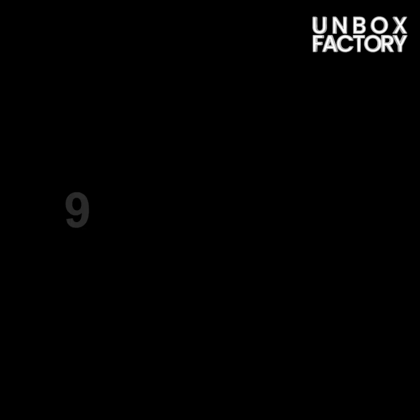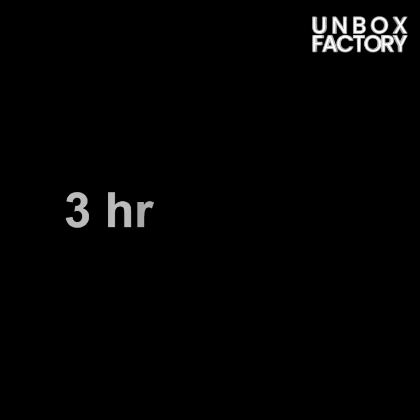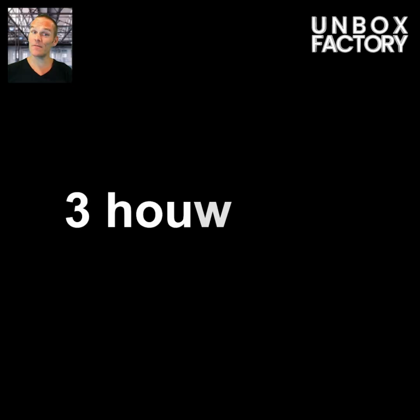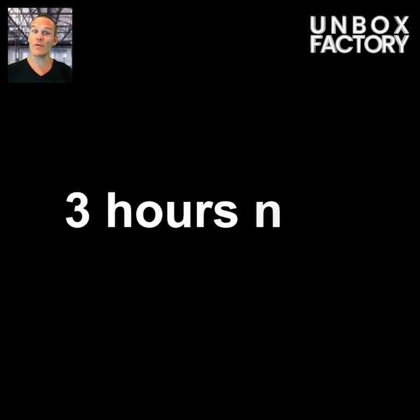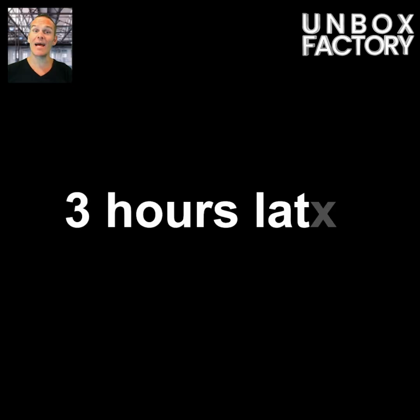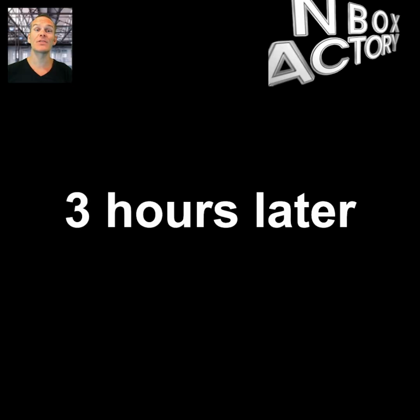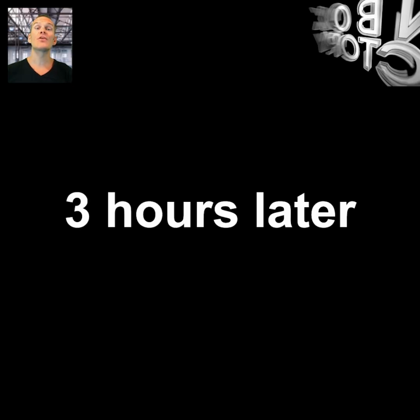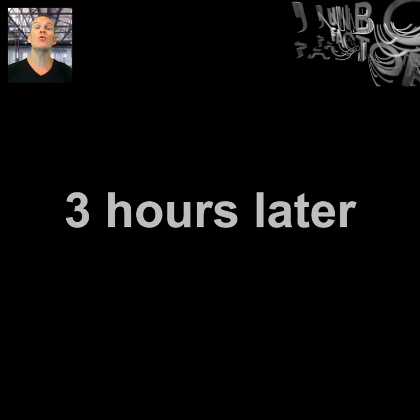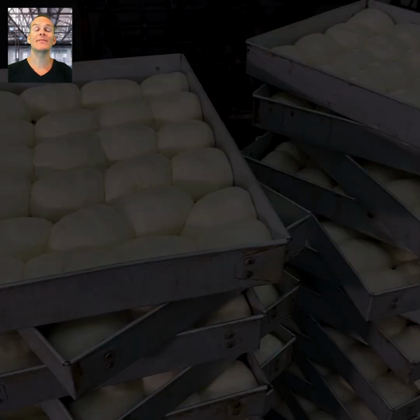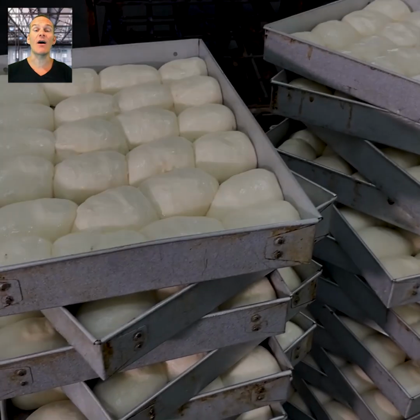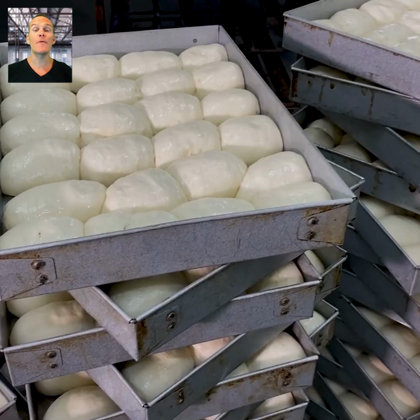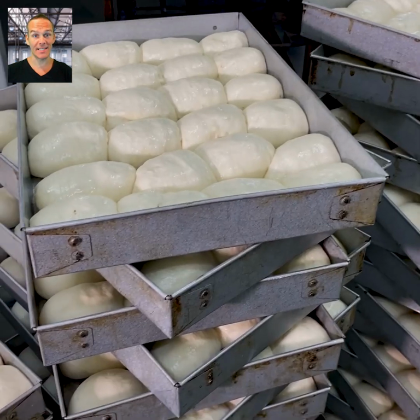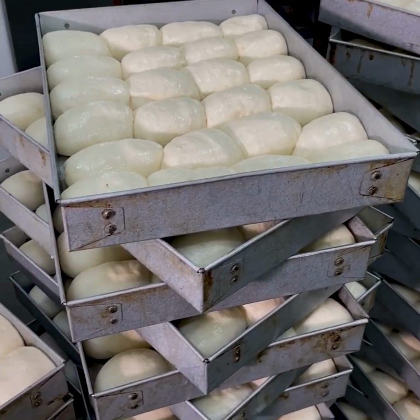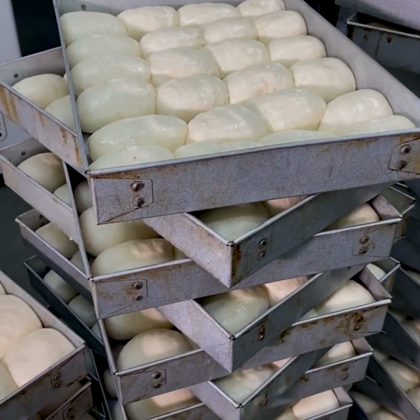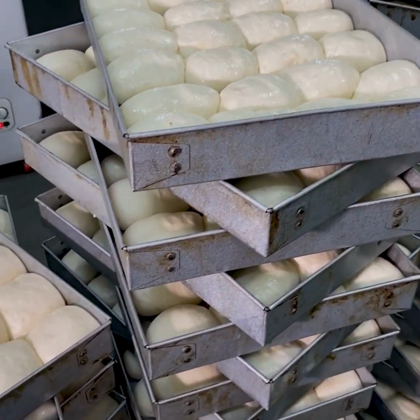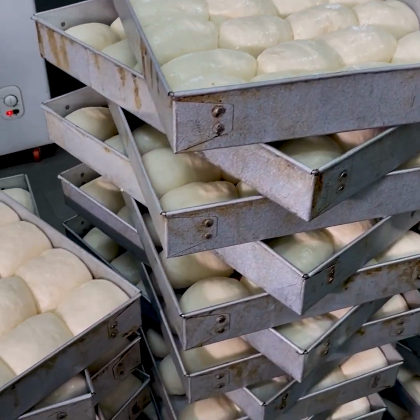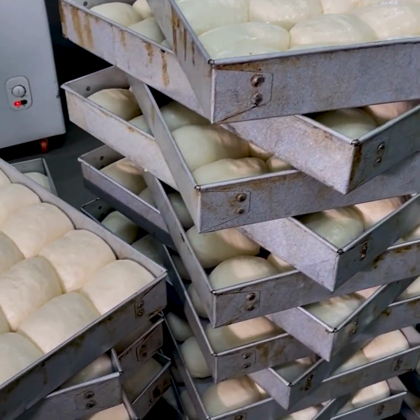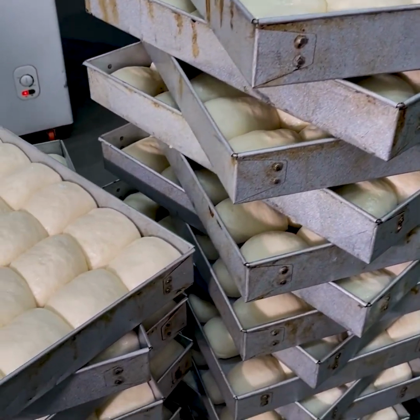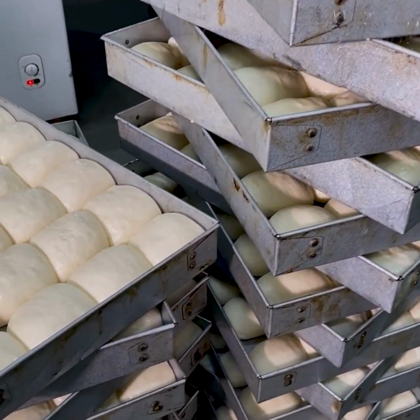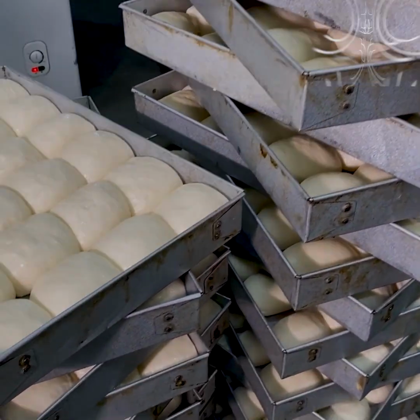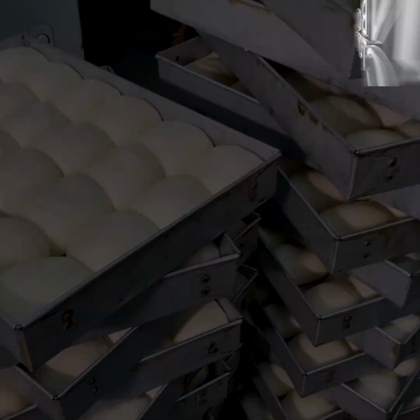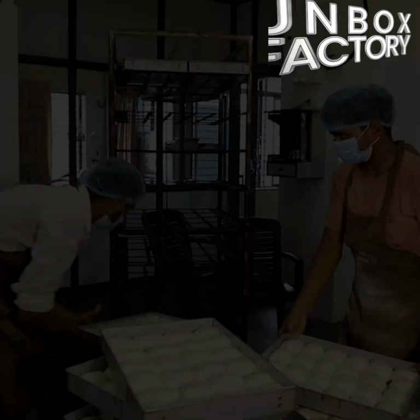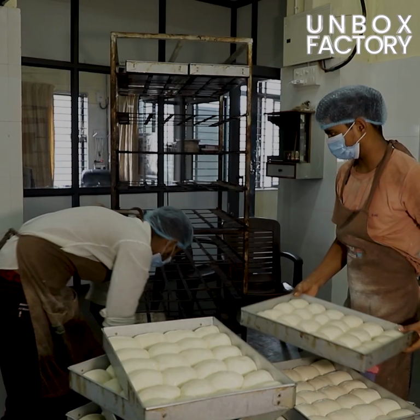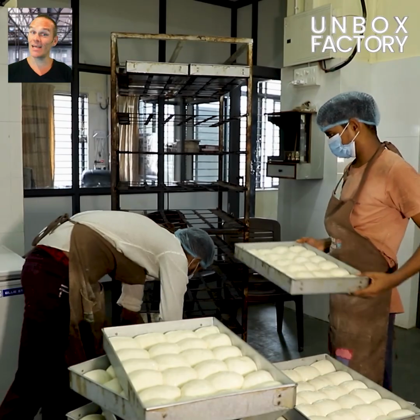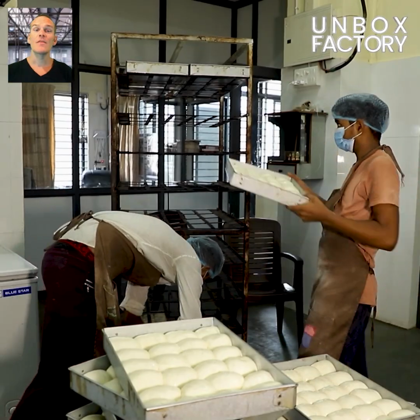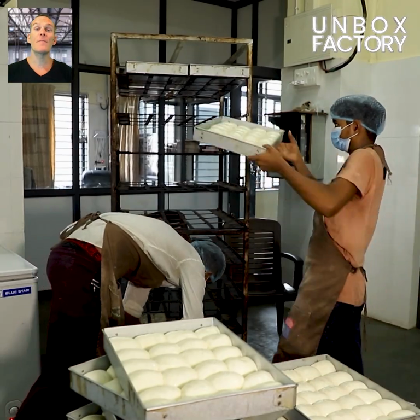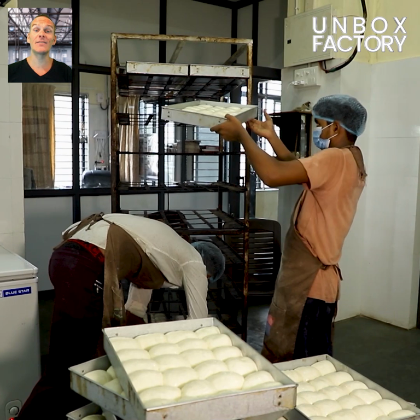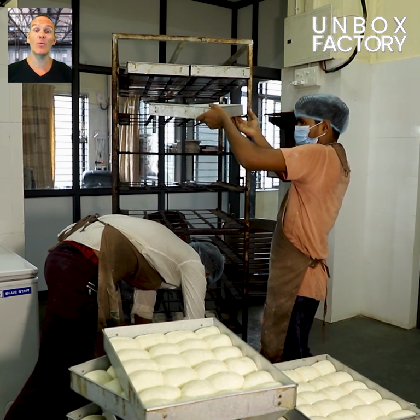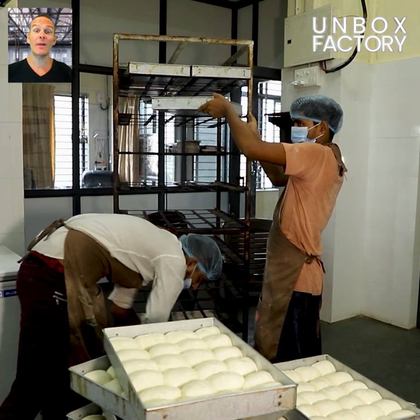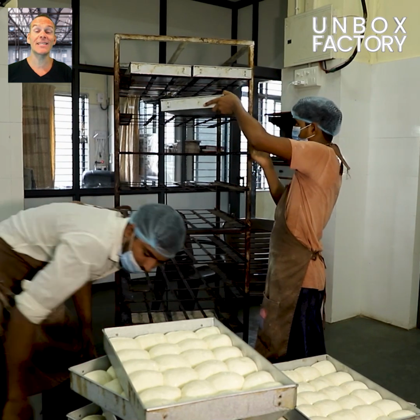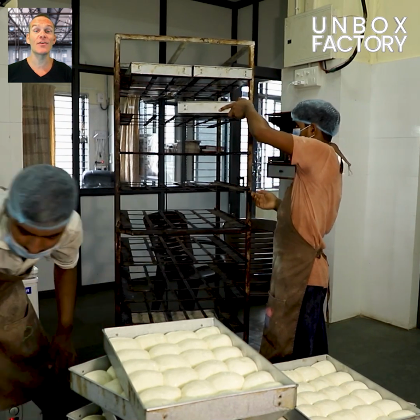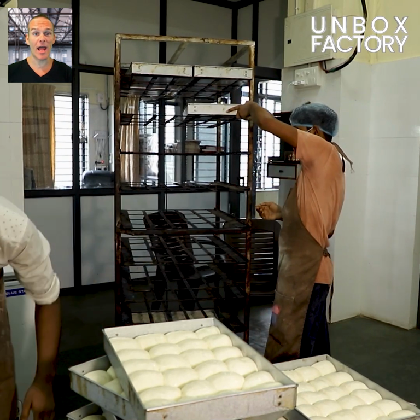After three hours, the dough pieces are fermented. Here, the fermented dough is placed into the rack.